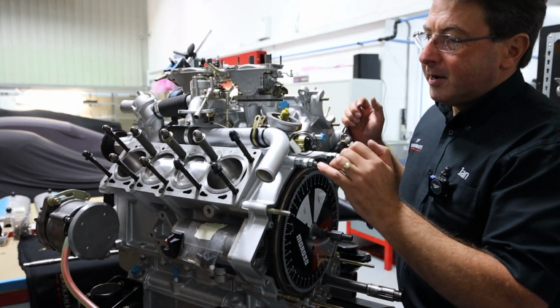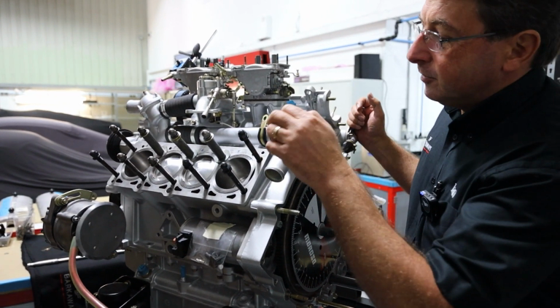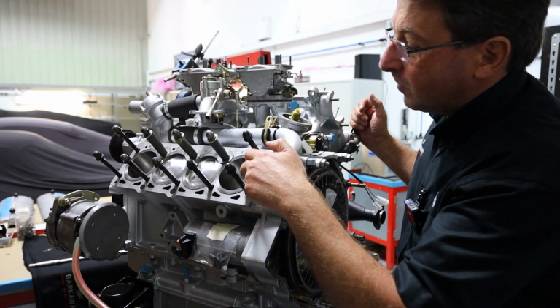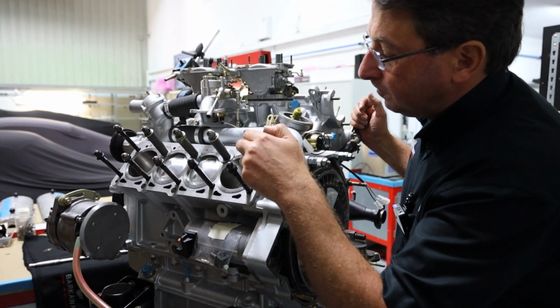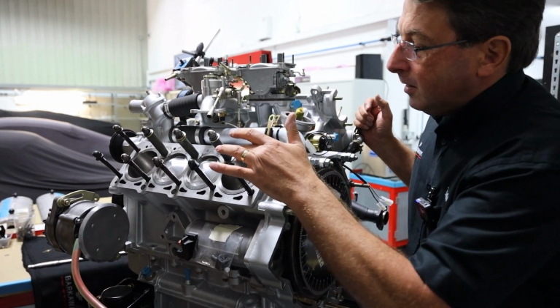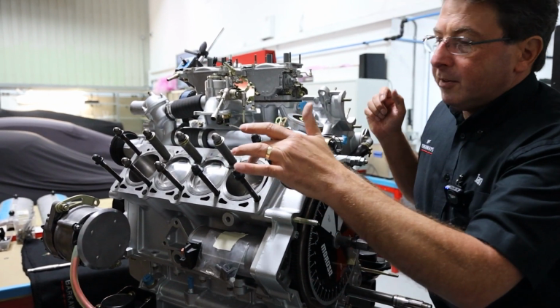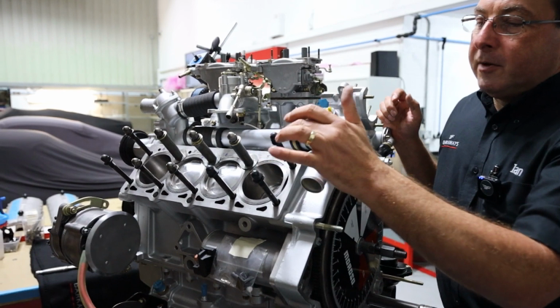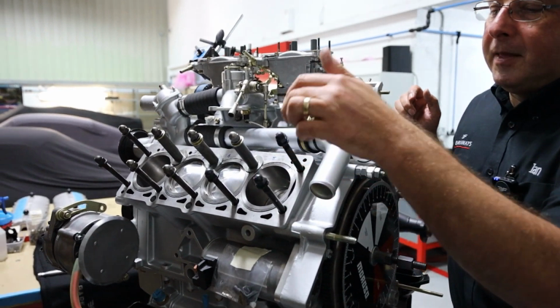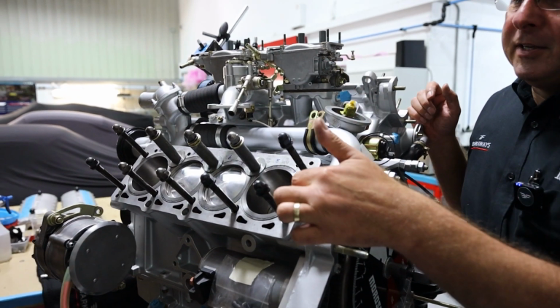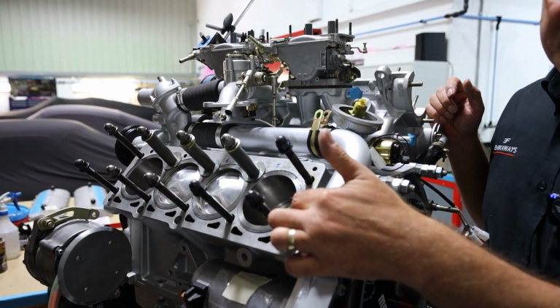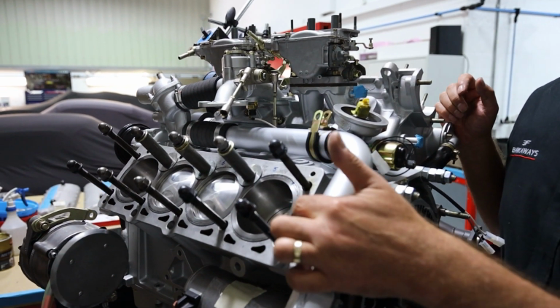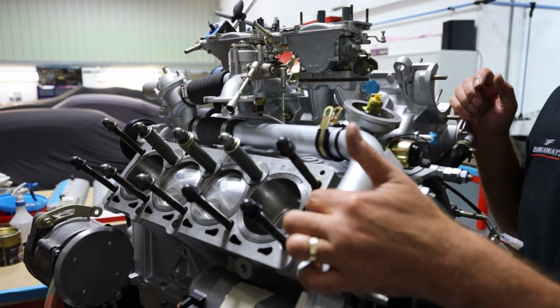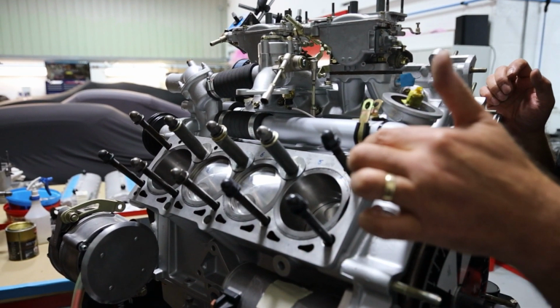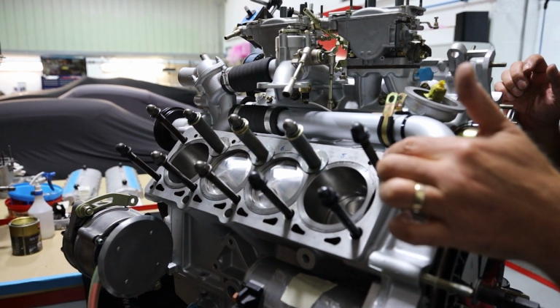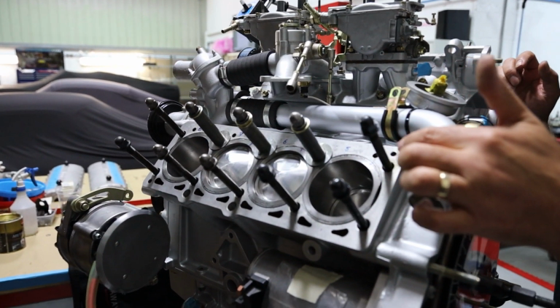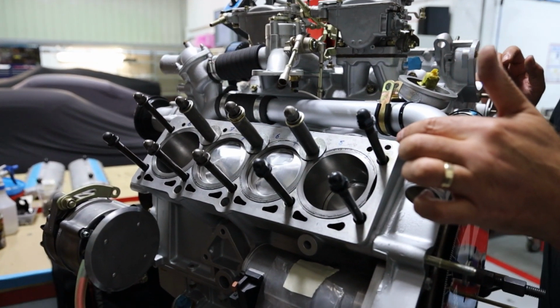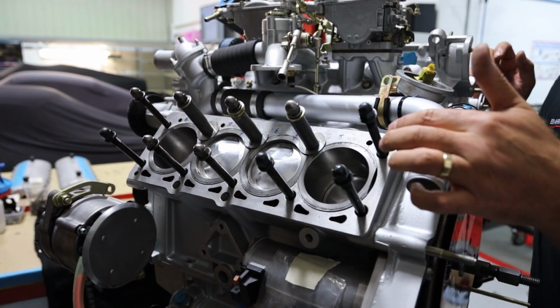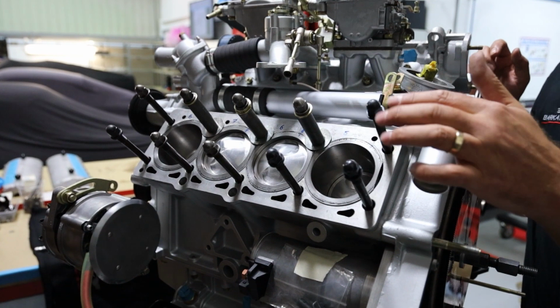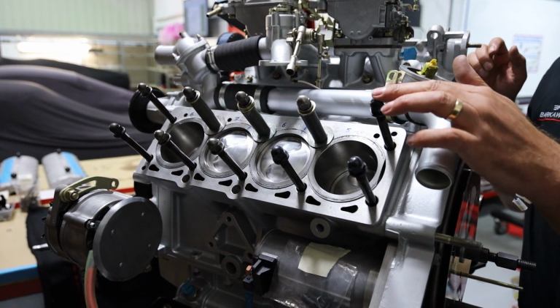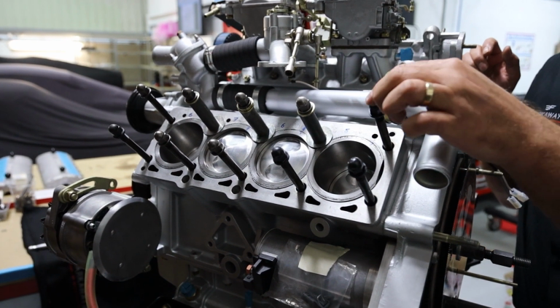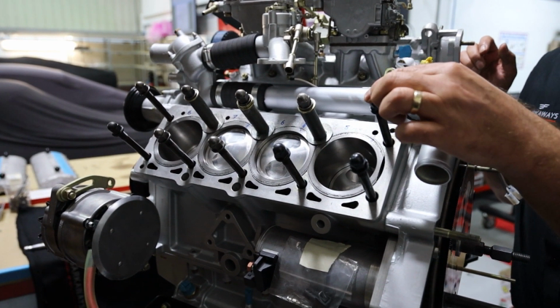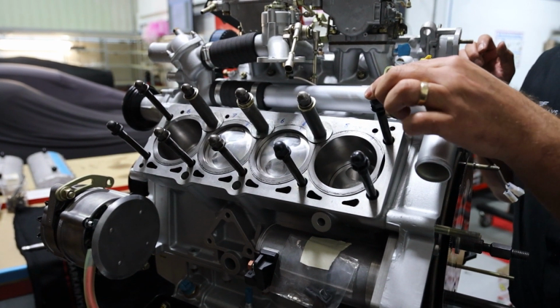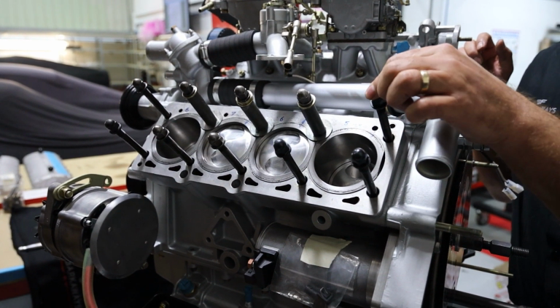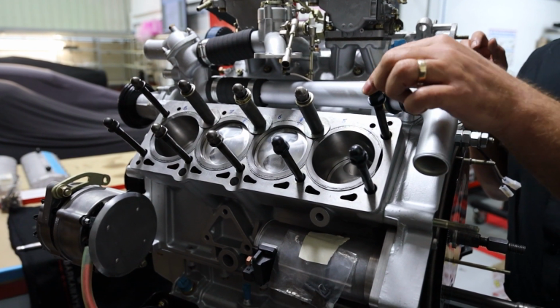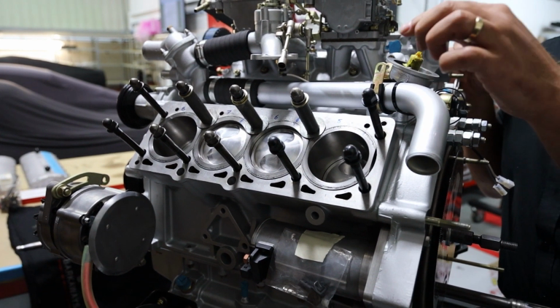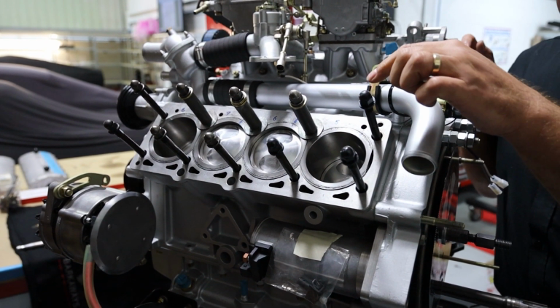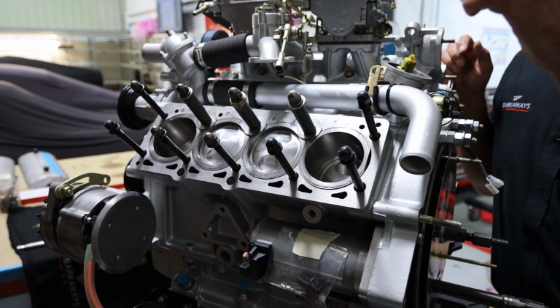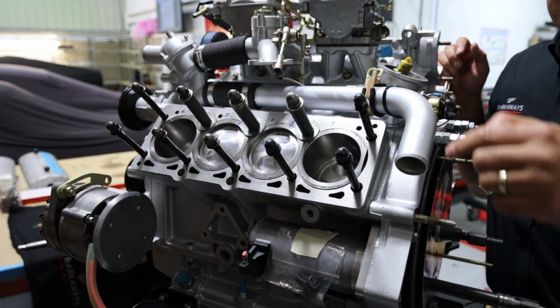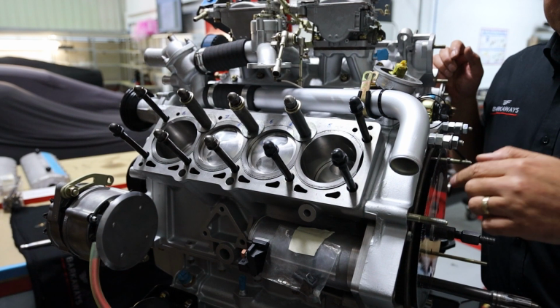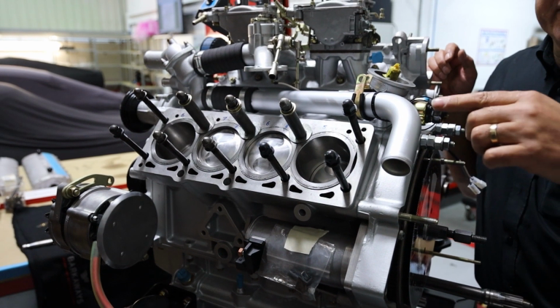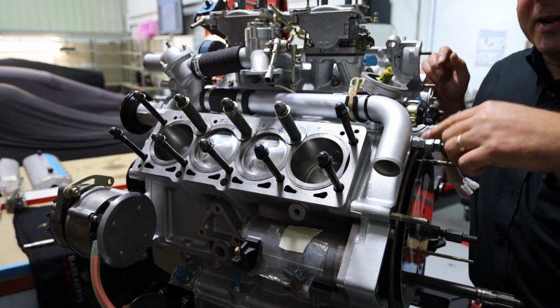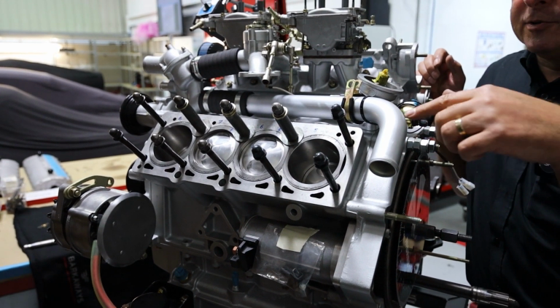We've got our pistons that, as we know, basically just go up and down. This is called the Otto Cycle, named after the guy who invented it. So you've got a four-stroke engine: induction, compression, power, and exhaust.